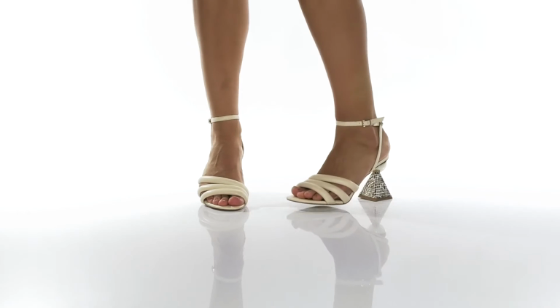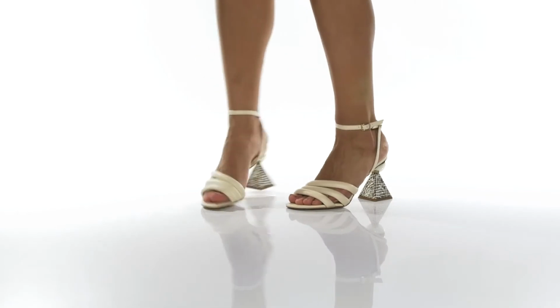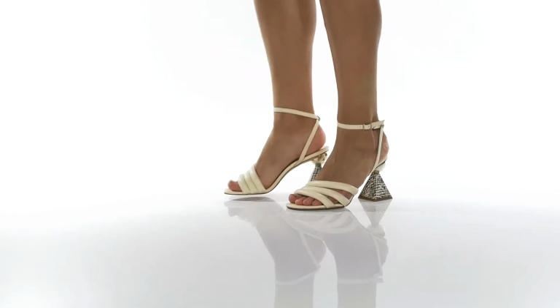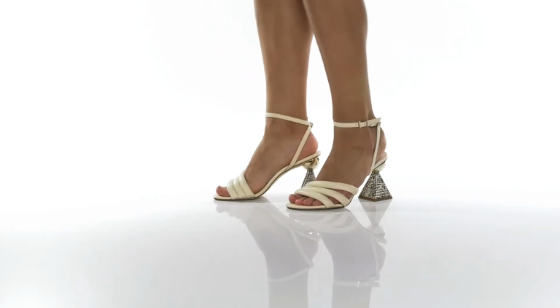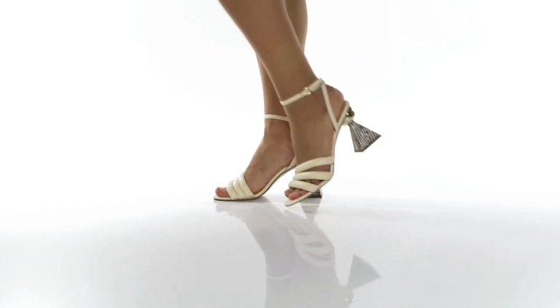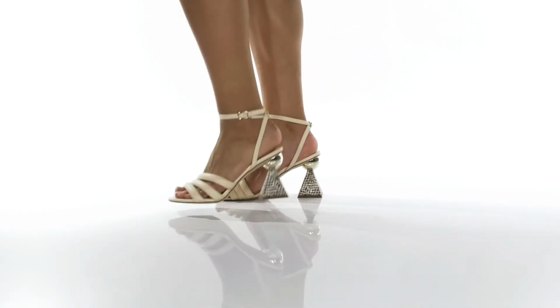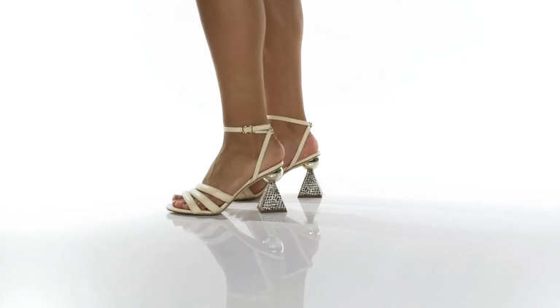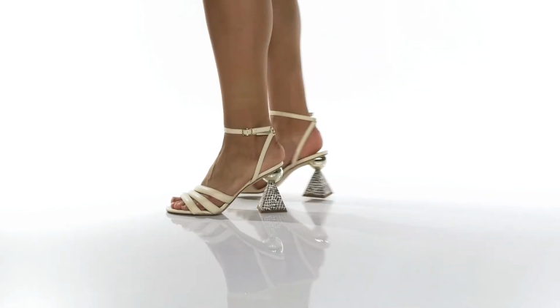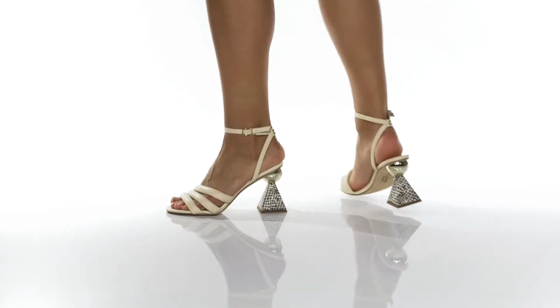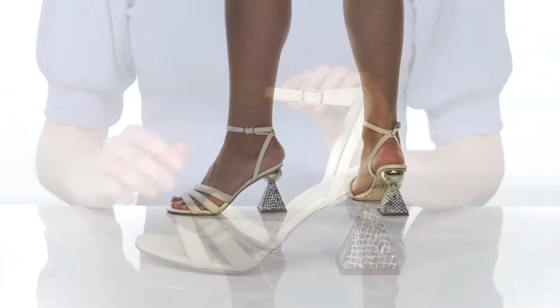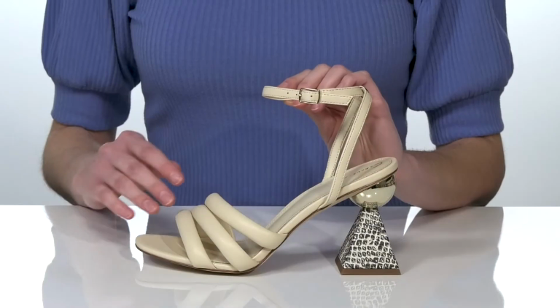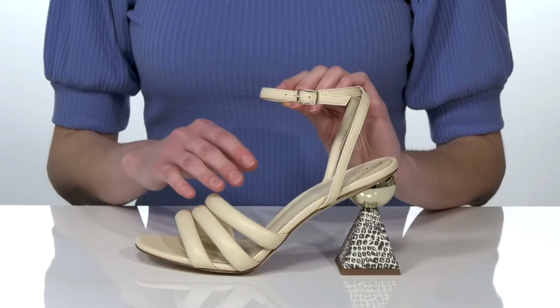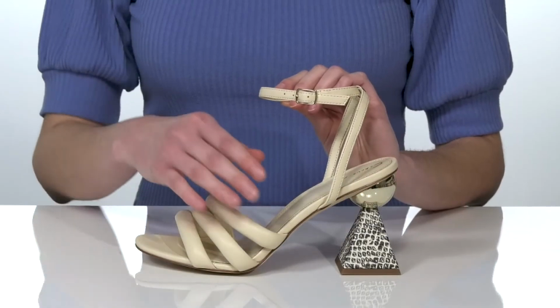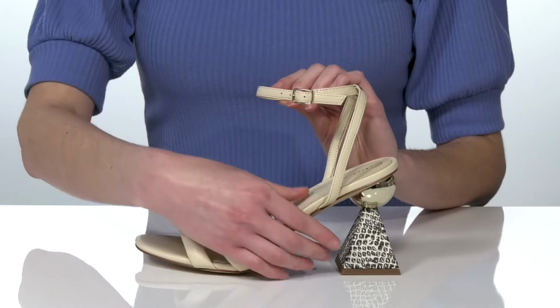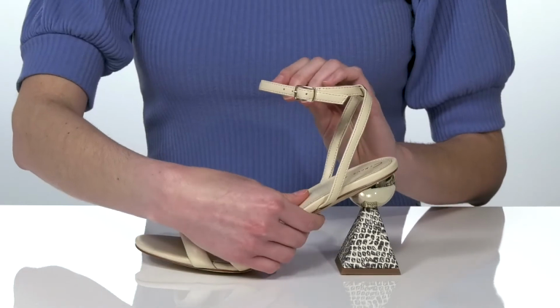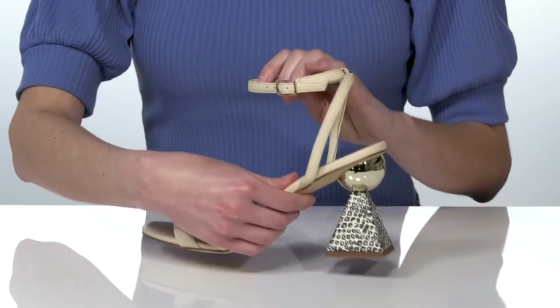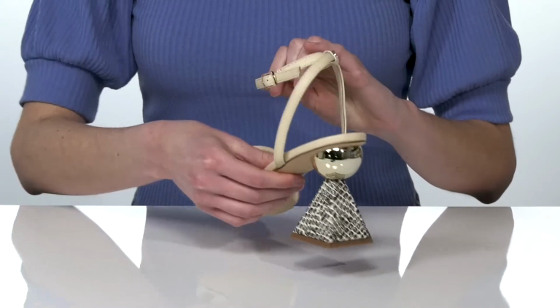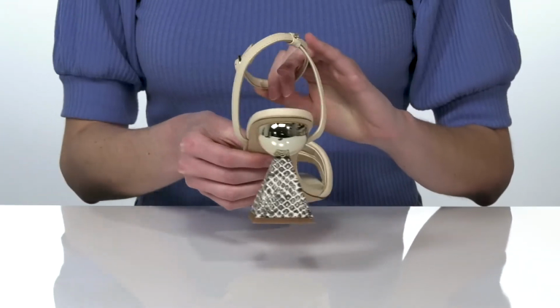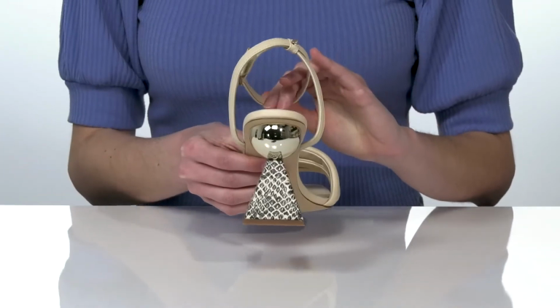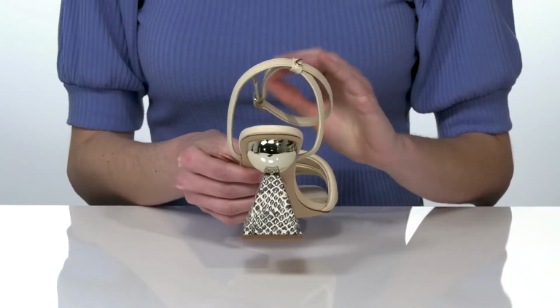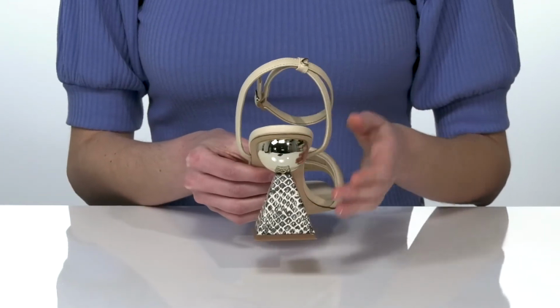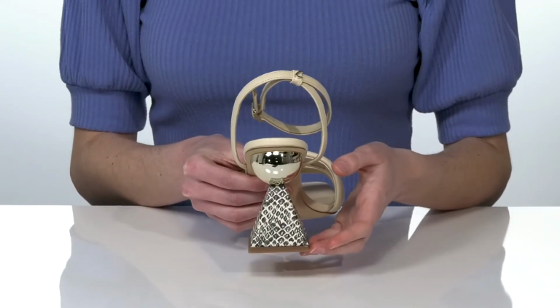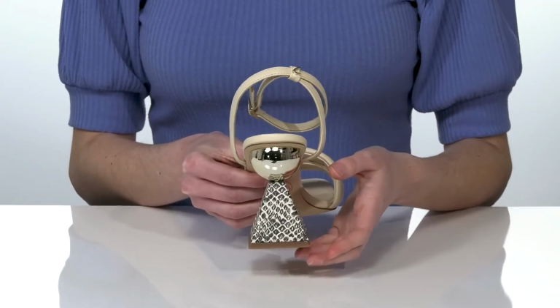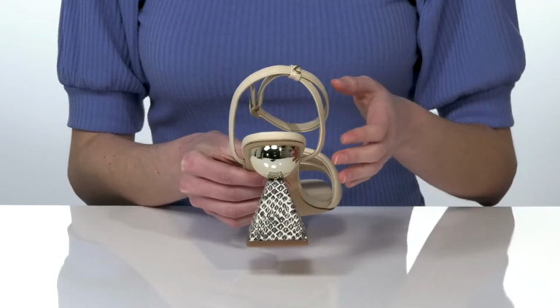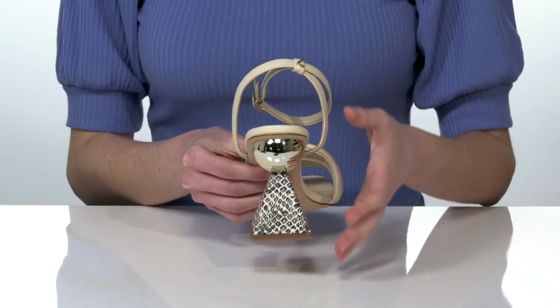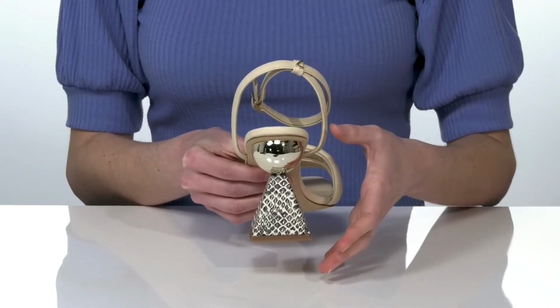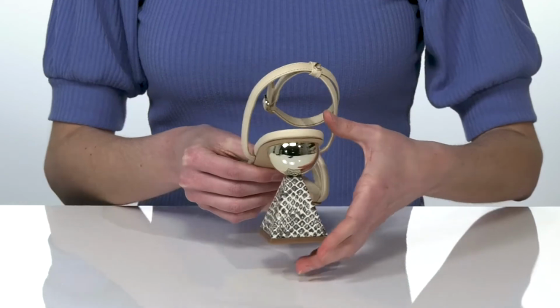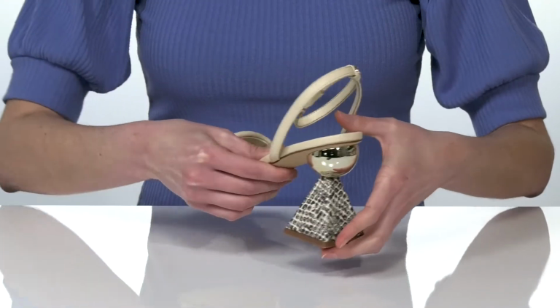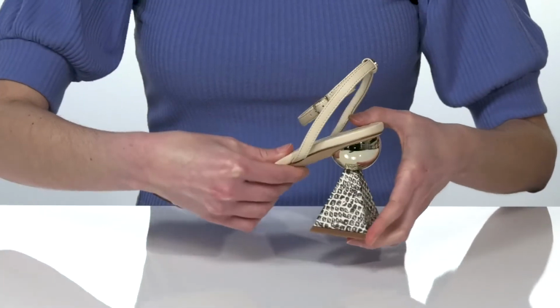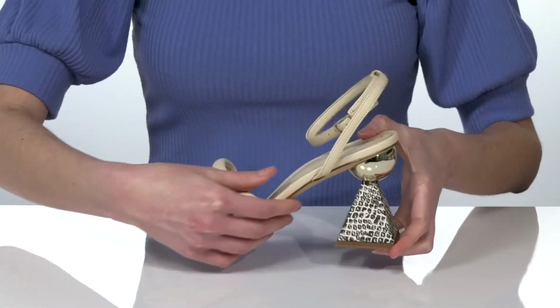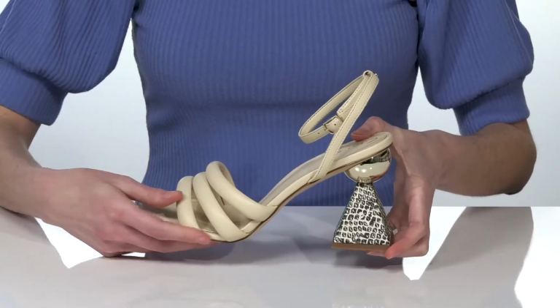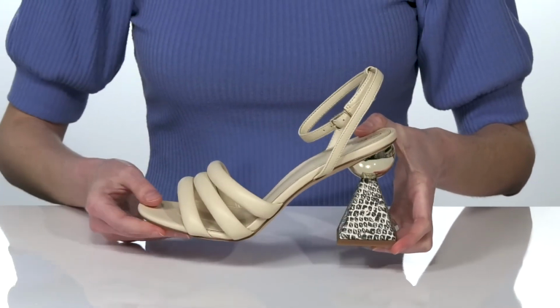You are sure to stand out in these shoes. The coolest thing about them is the sculpted heel at the back. The interesting design is going to give this shoe a one-of-a-kind silhouette.